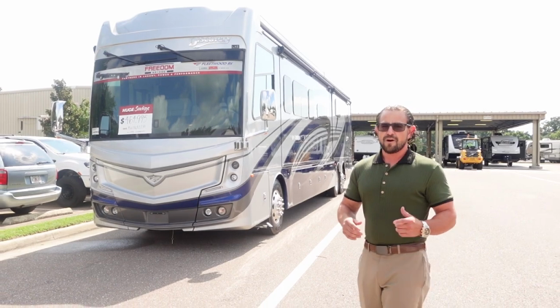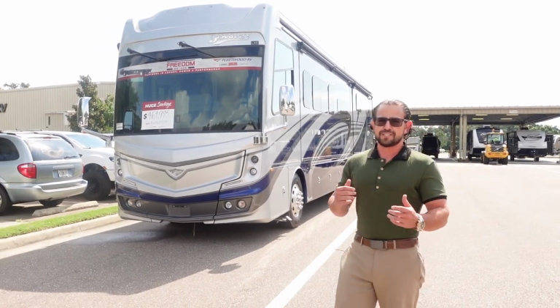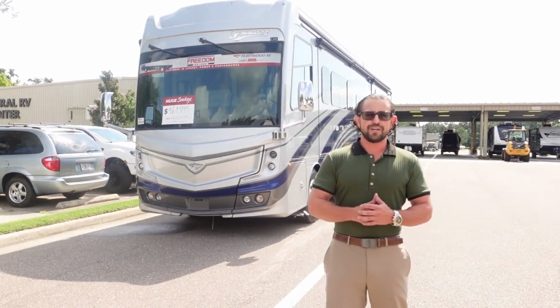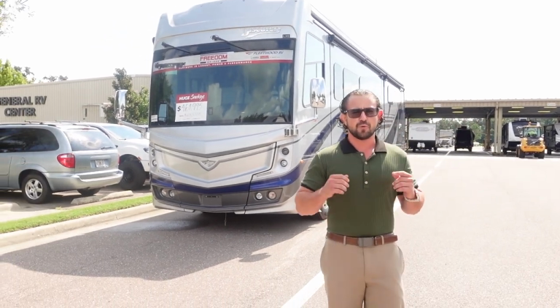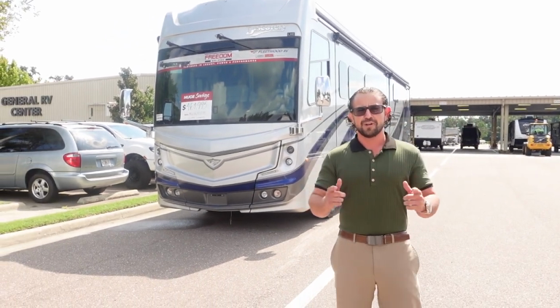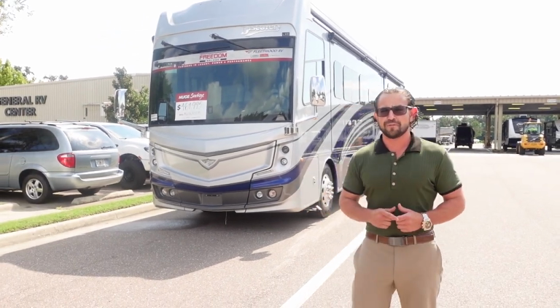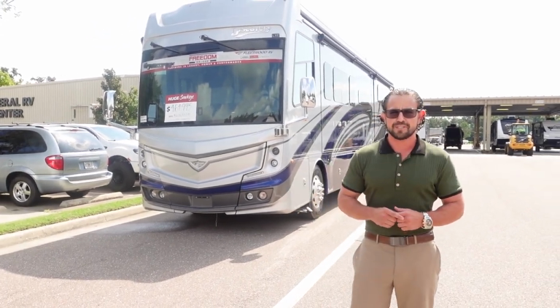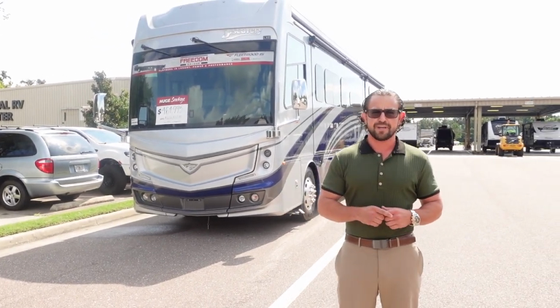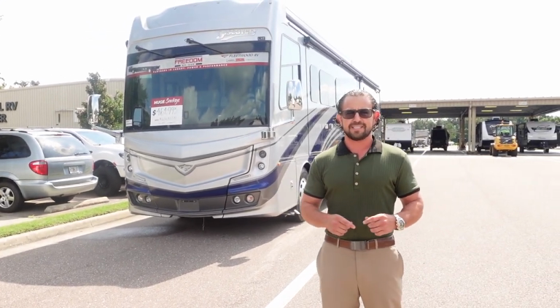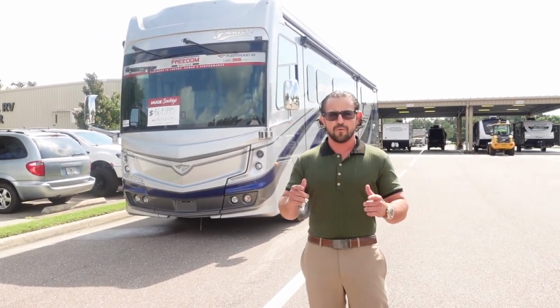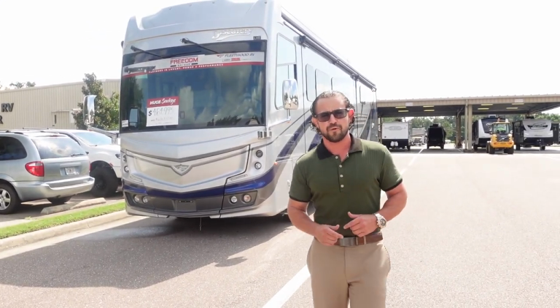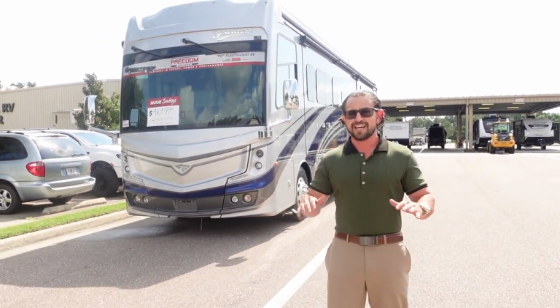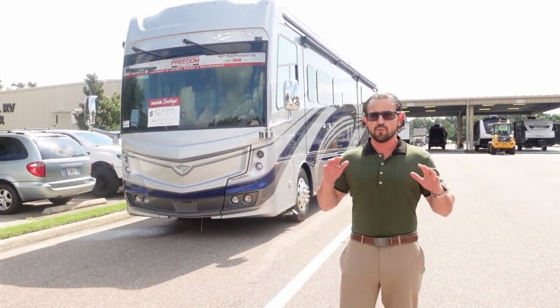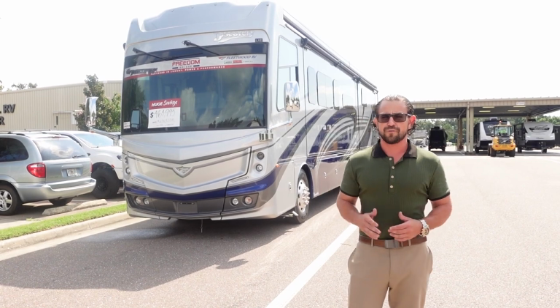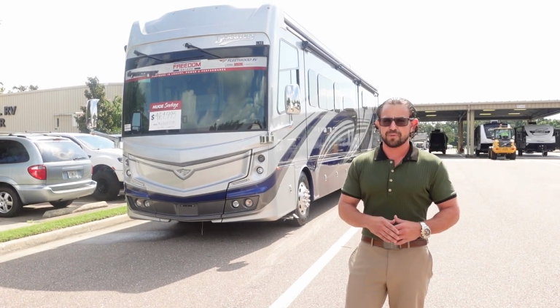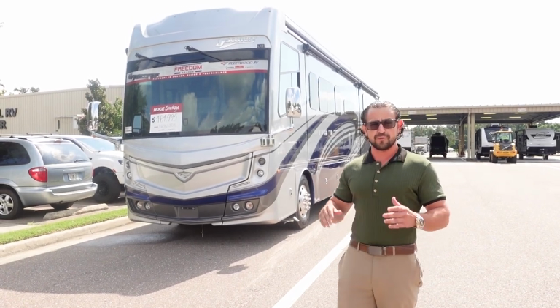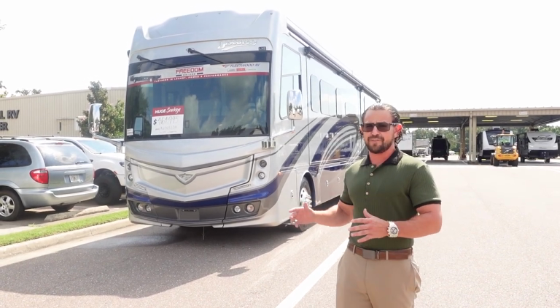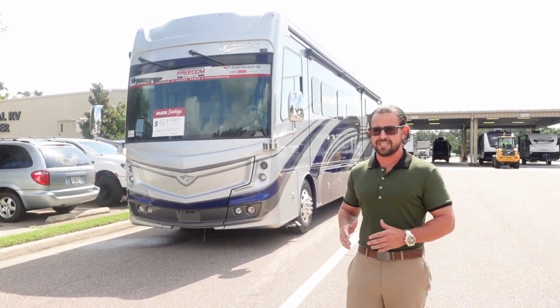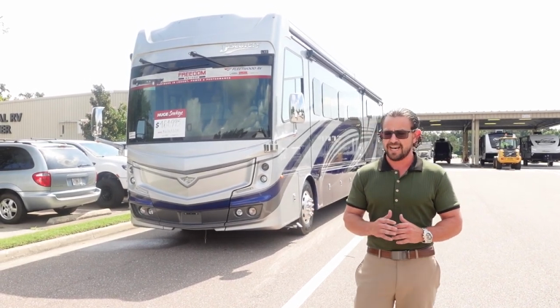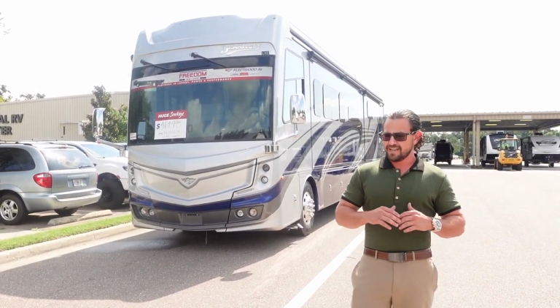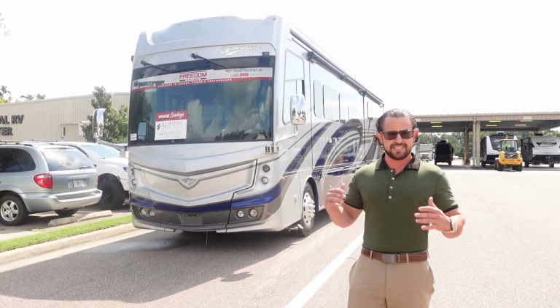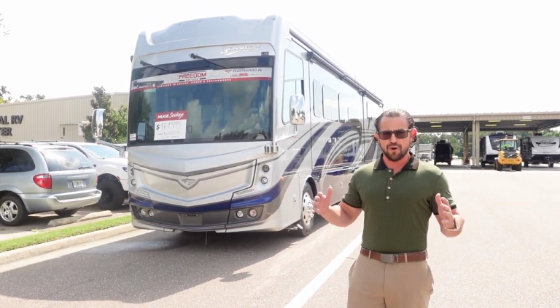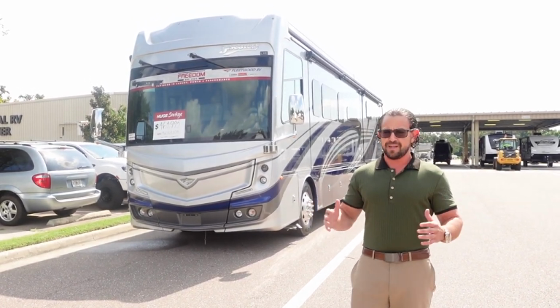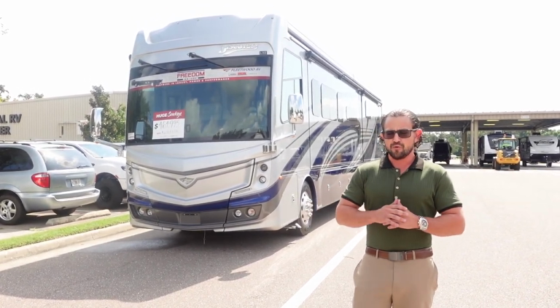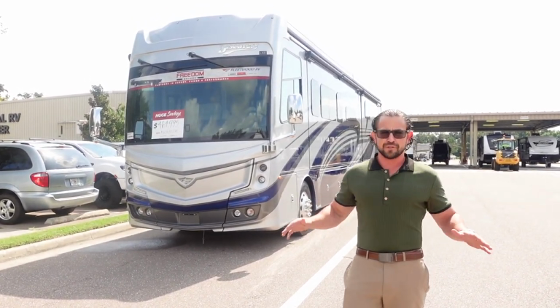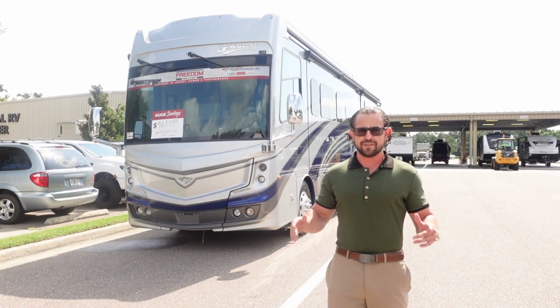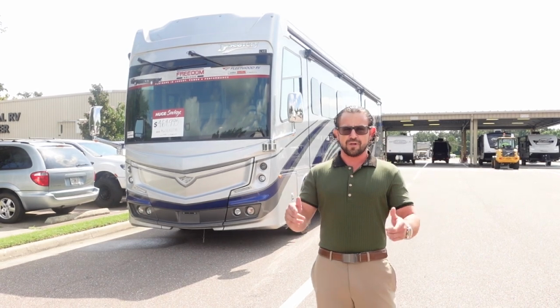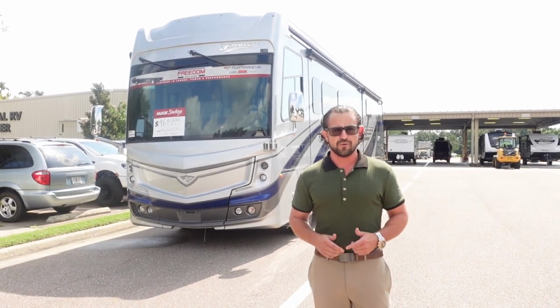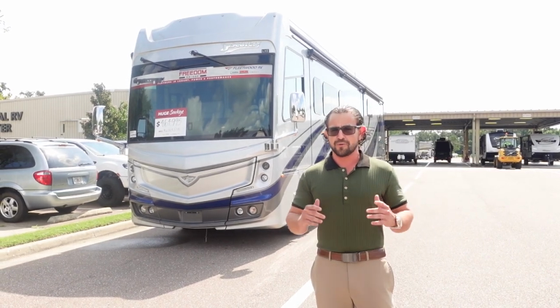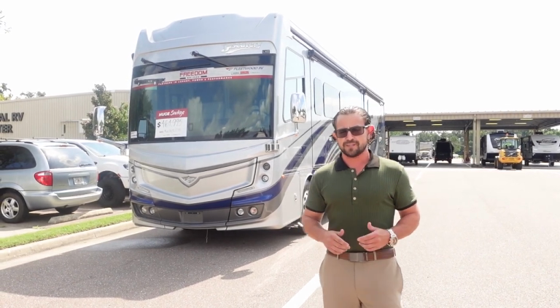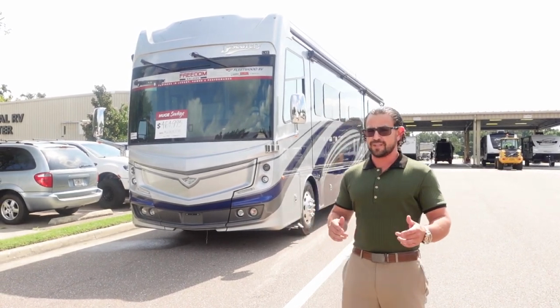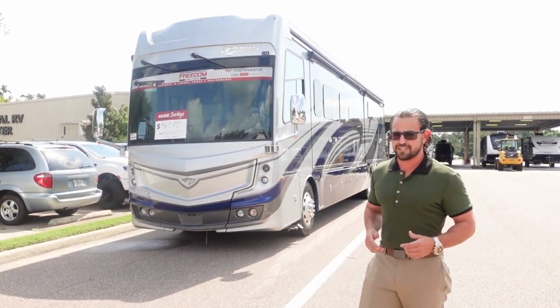2024 Fleetwood Discovery LXE 44S — a wonderful floor plan with some great features inside. Nice and open. Great for traveling either long-term or on the weekends, whatever you'd like to do.